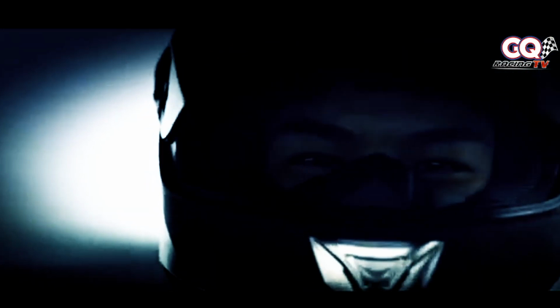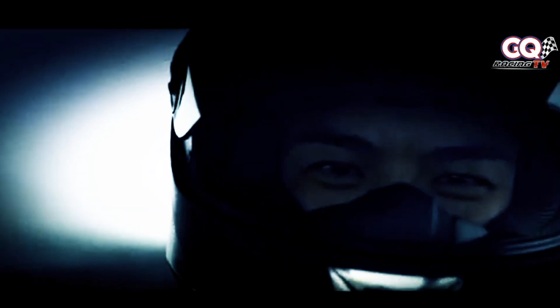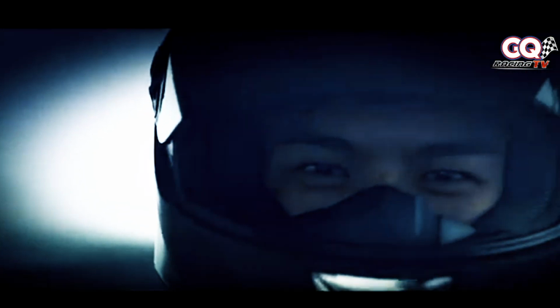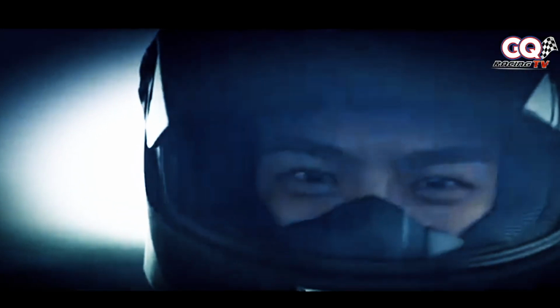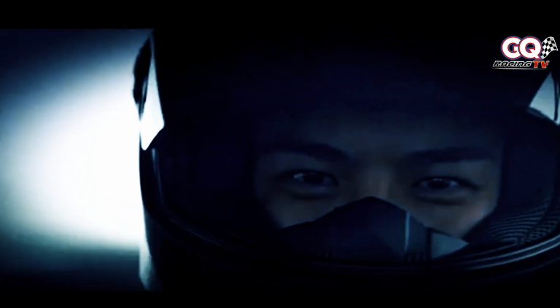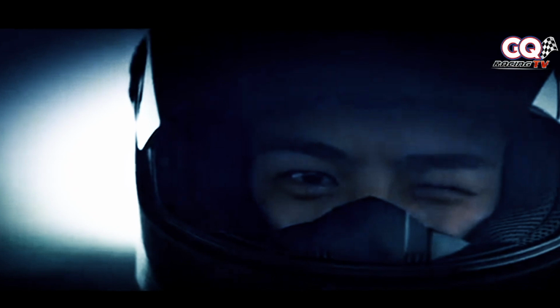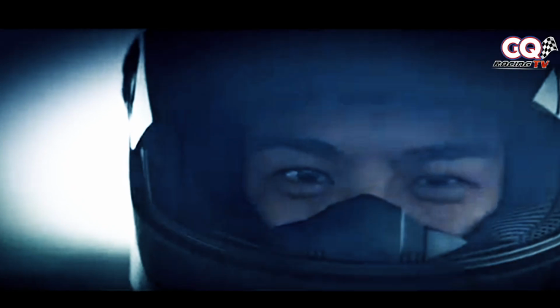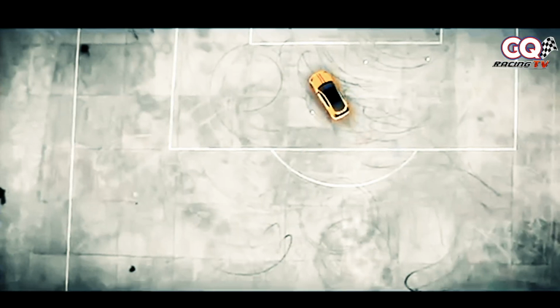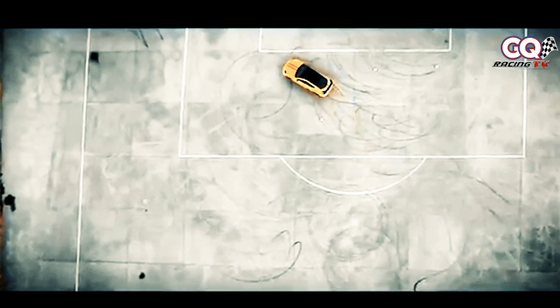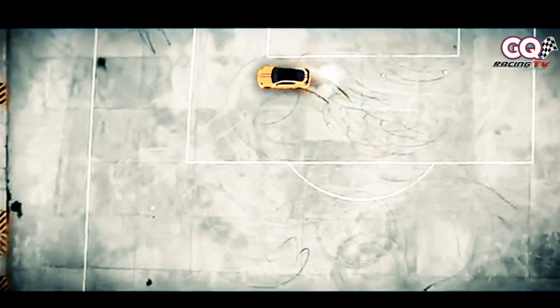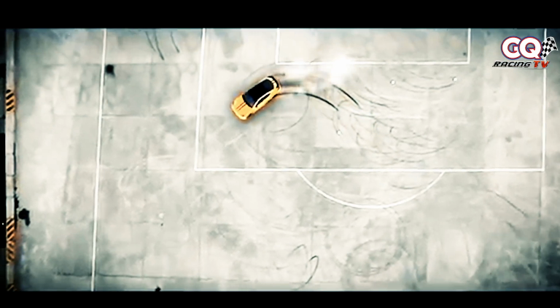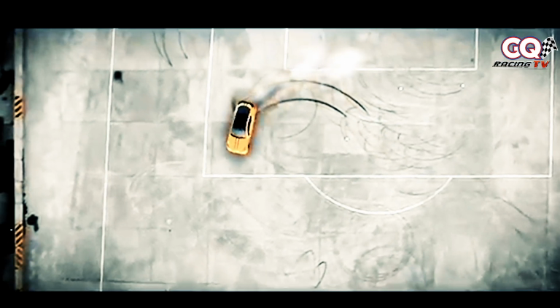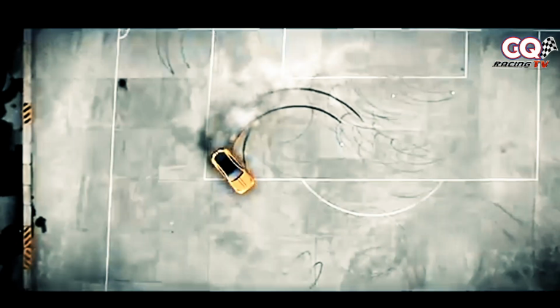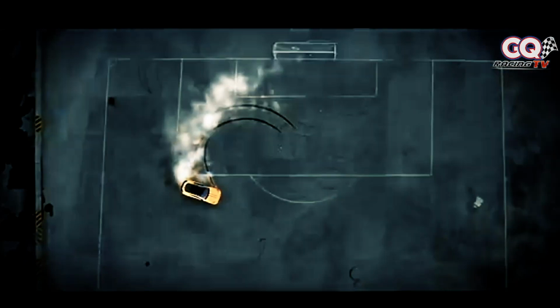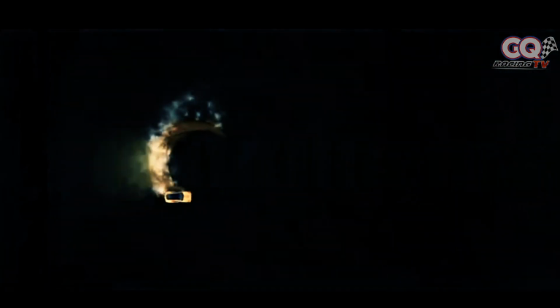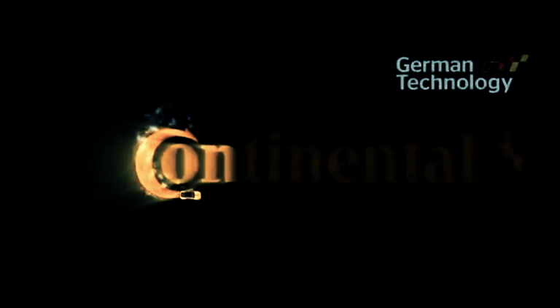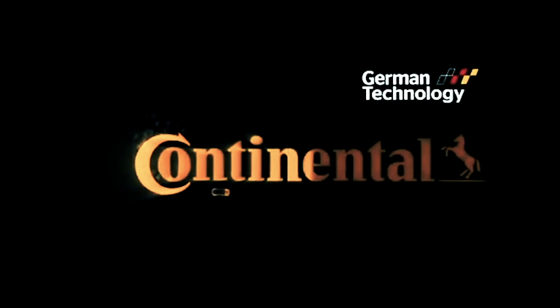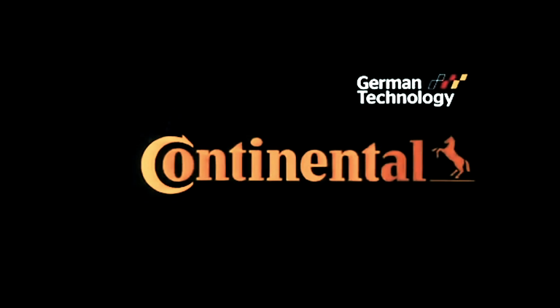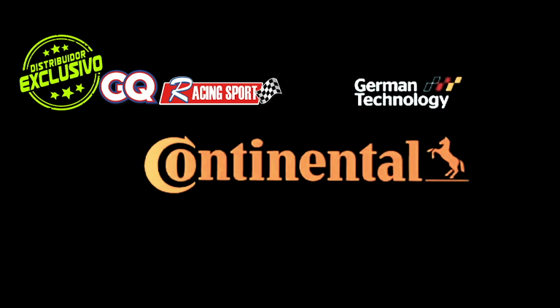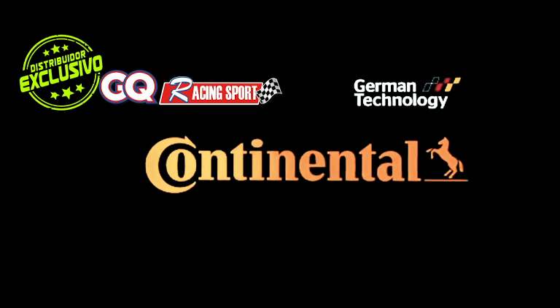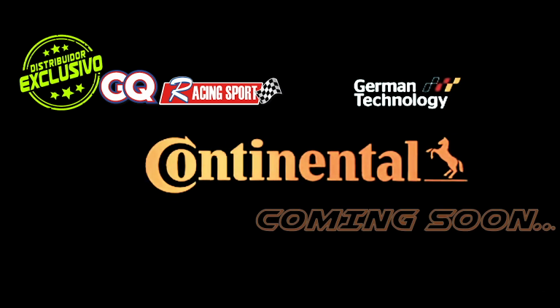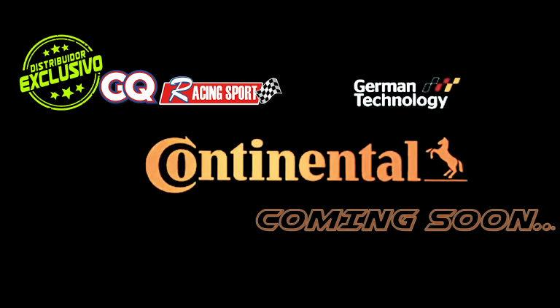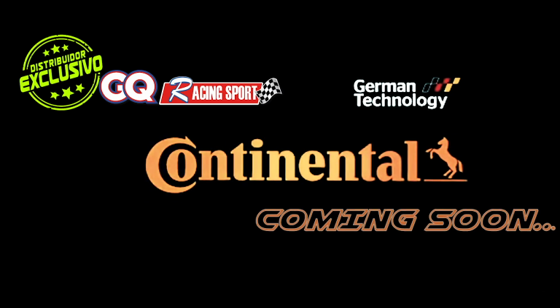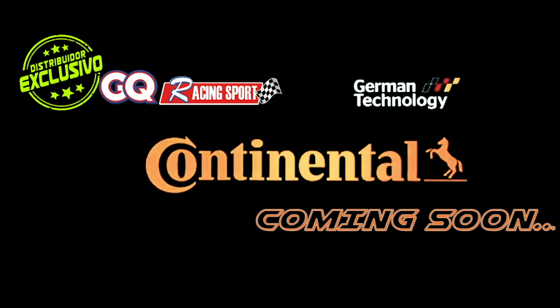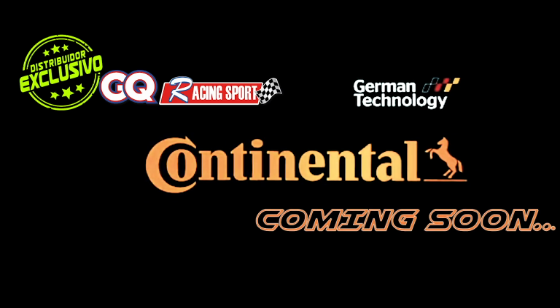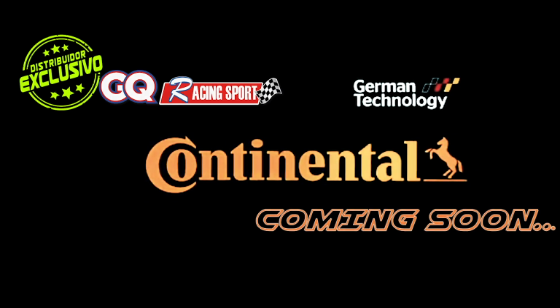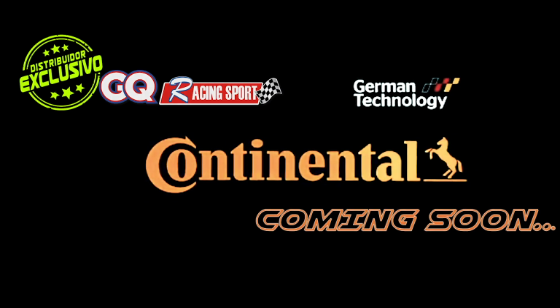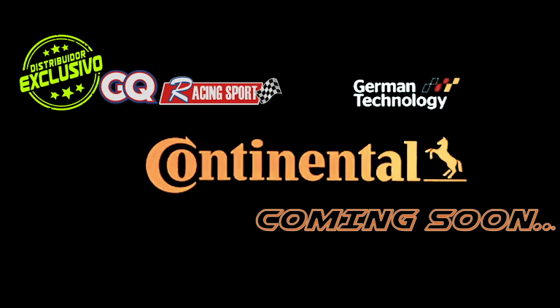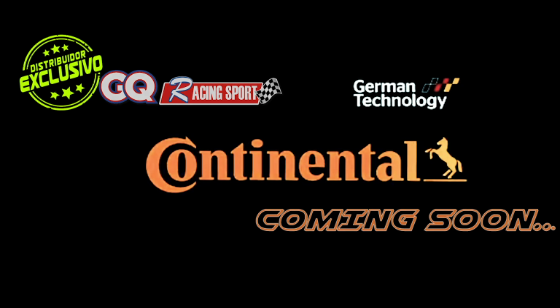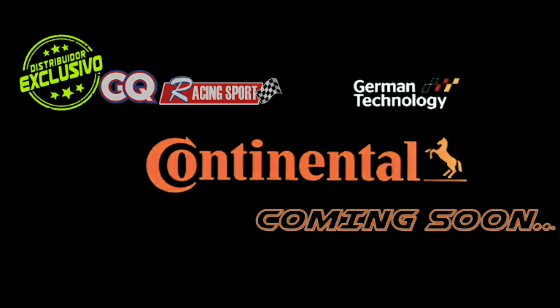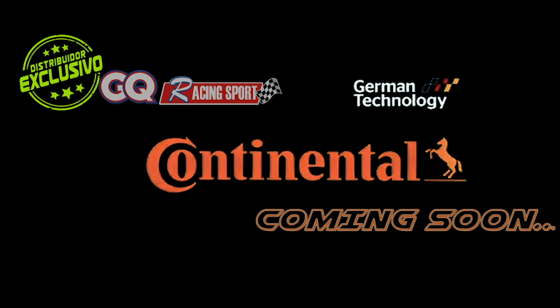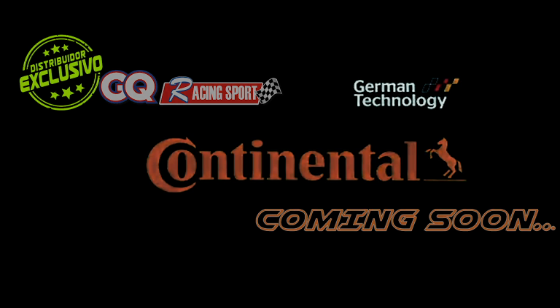Son puntos que solo los grandes comprenden. GQ Racing Sport, siempre con las mejores marcas.